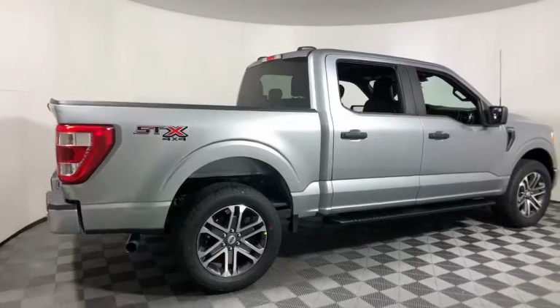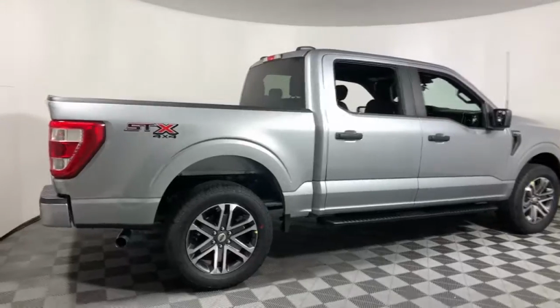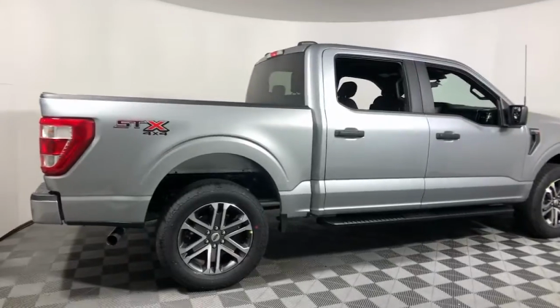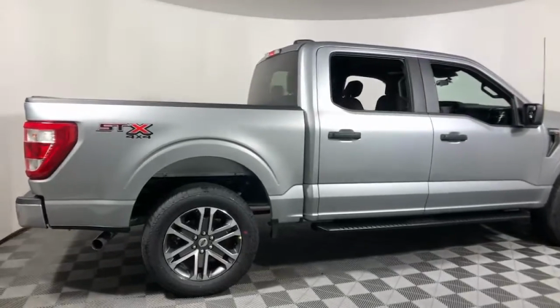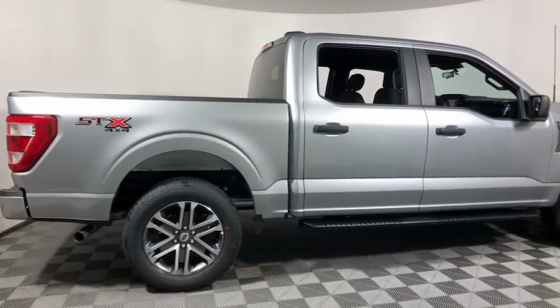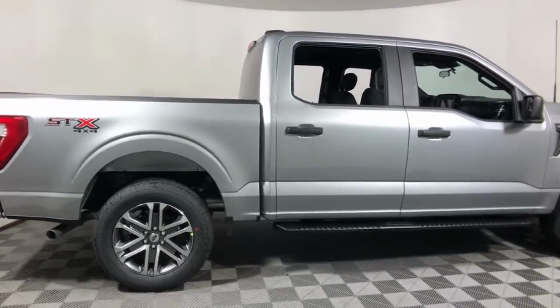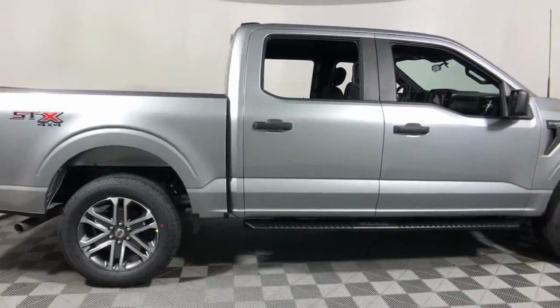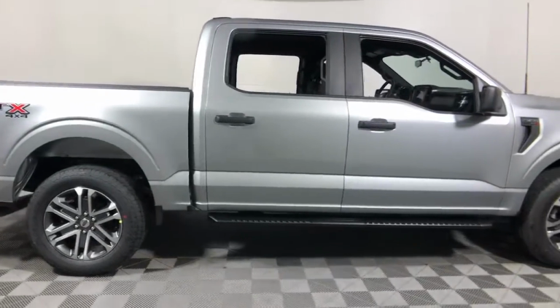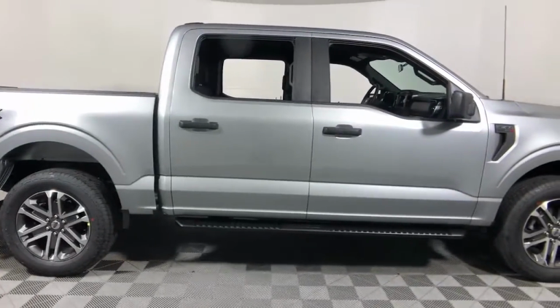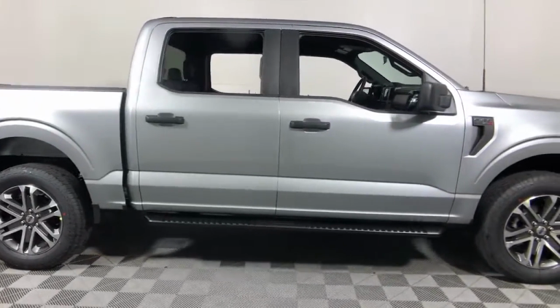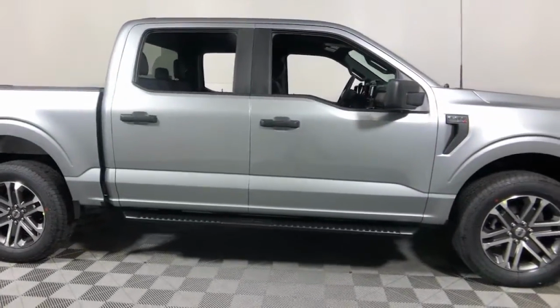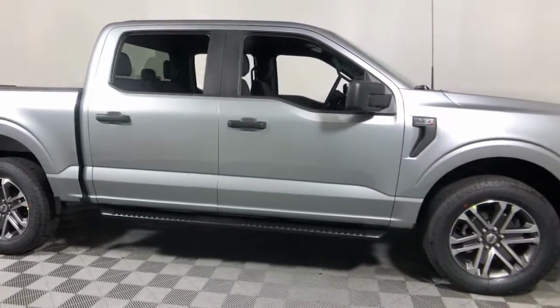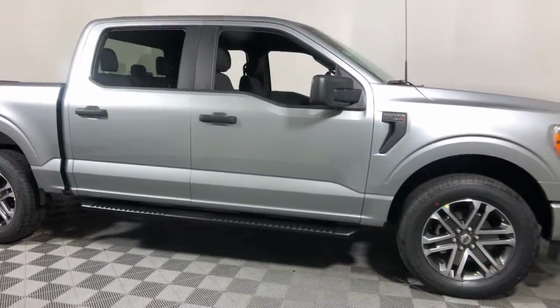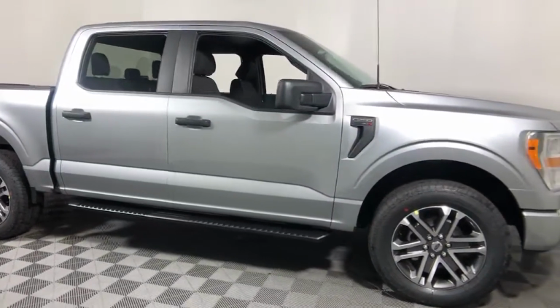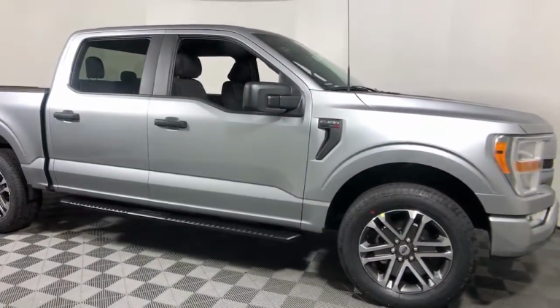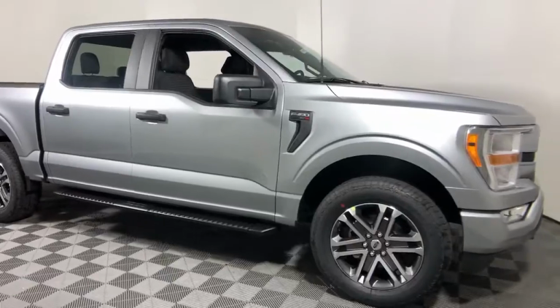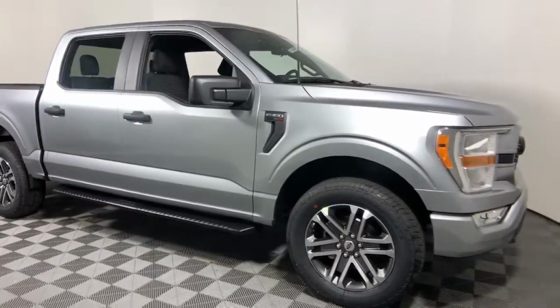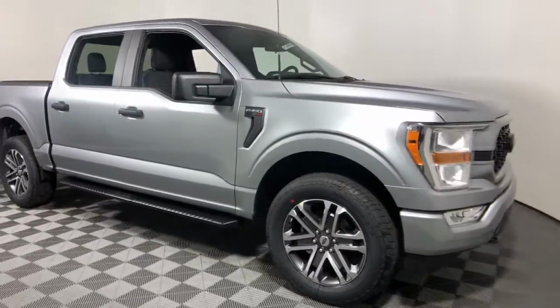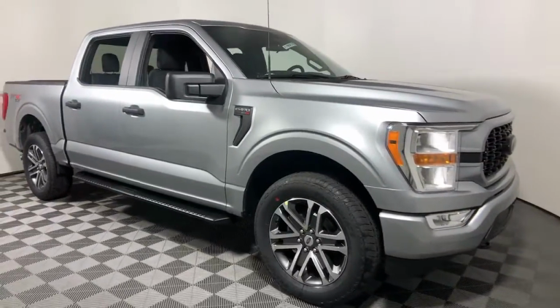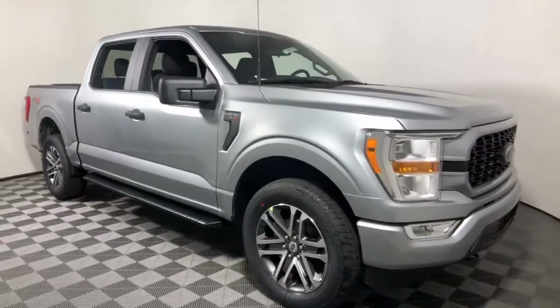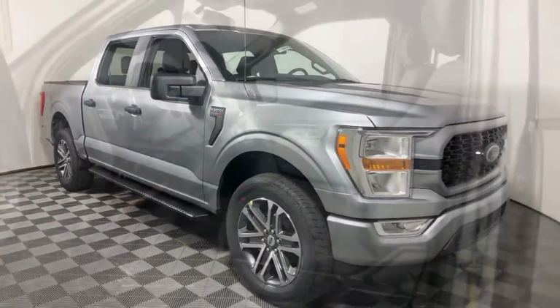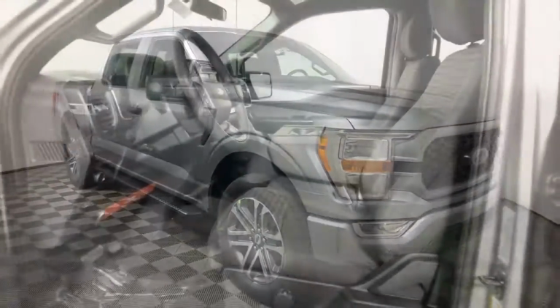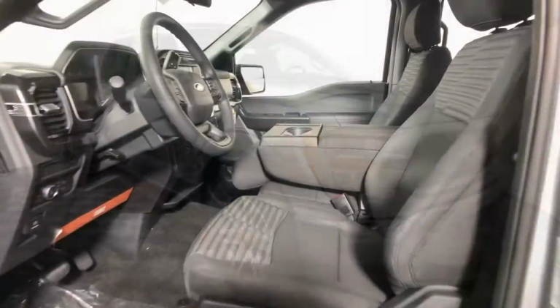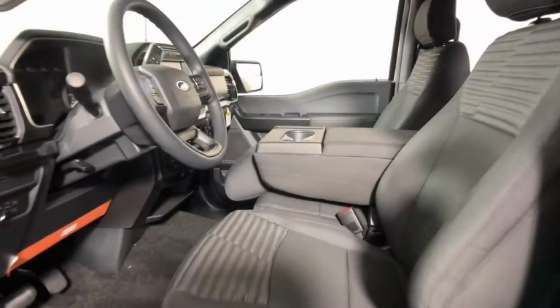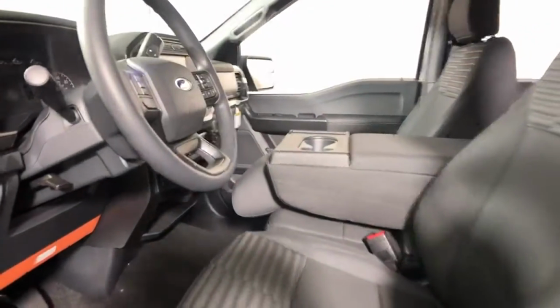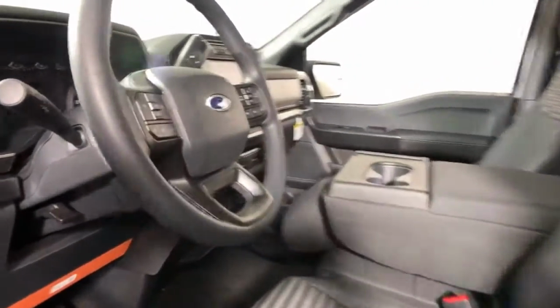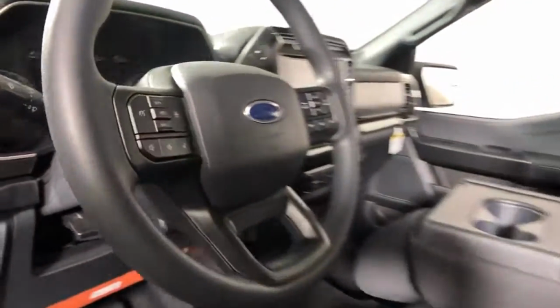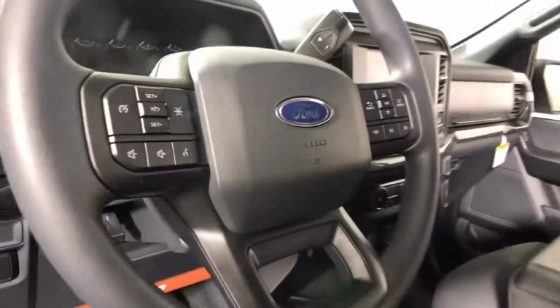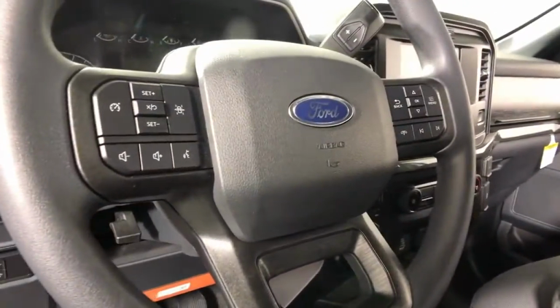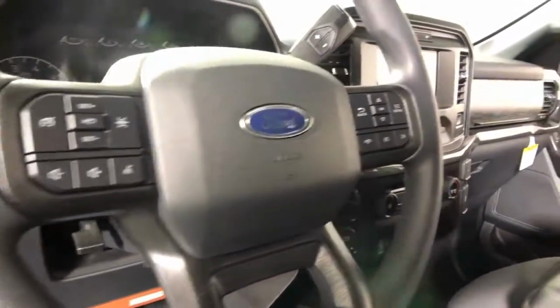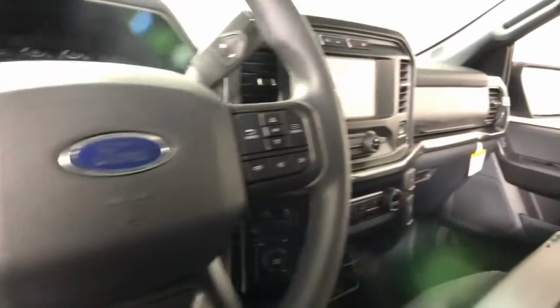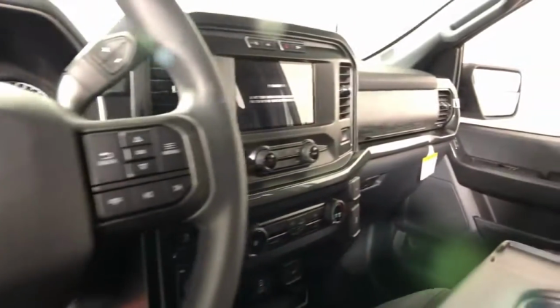Get into a car with value. 2021 Ford F-150. This rugged F-150 is ready for work, off-roading, or a little R&R.